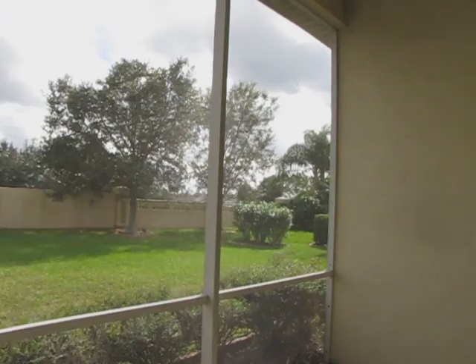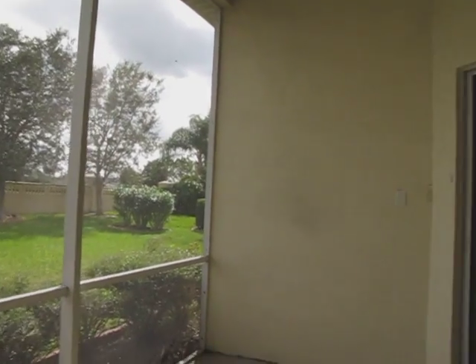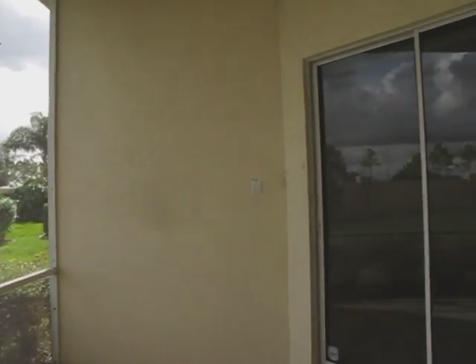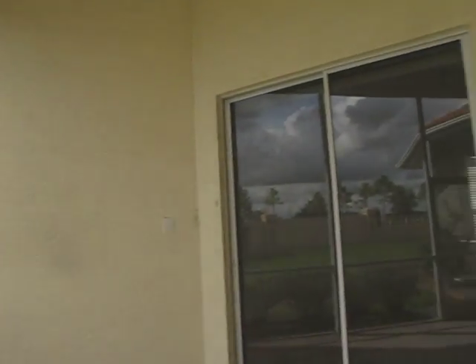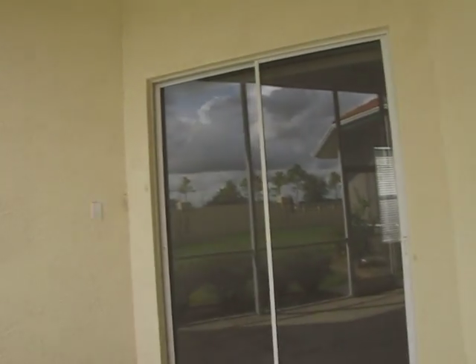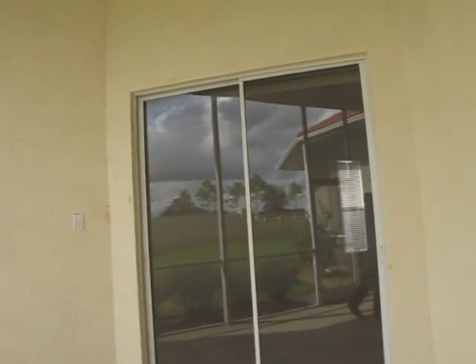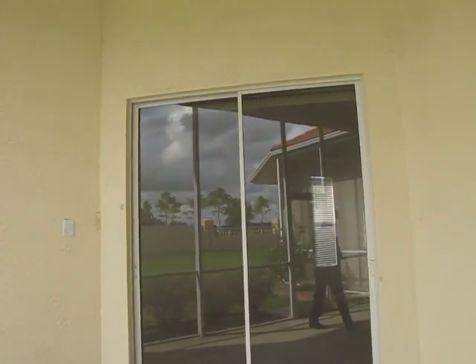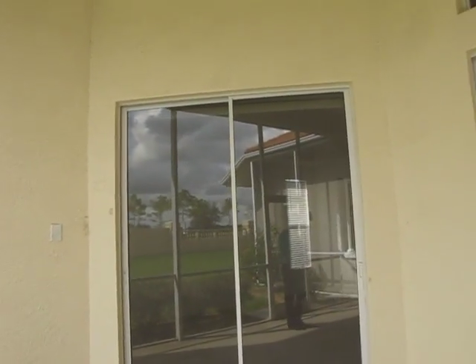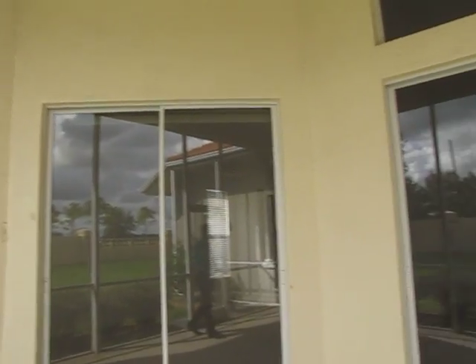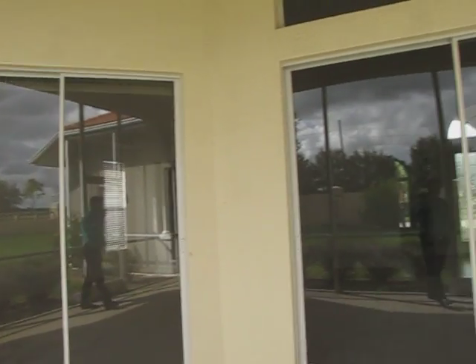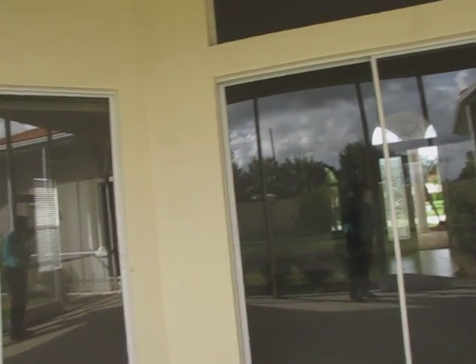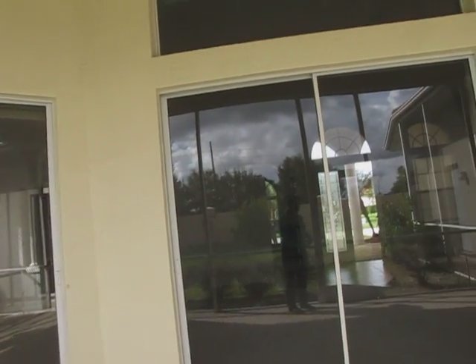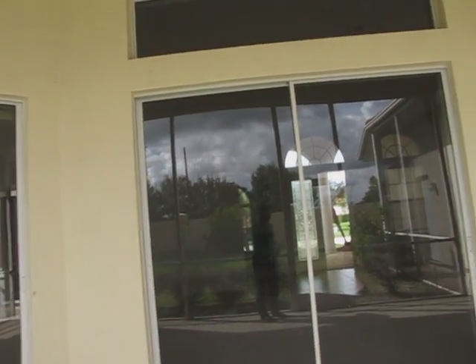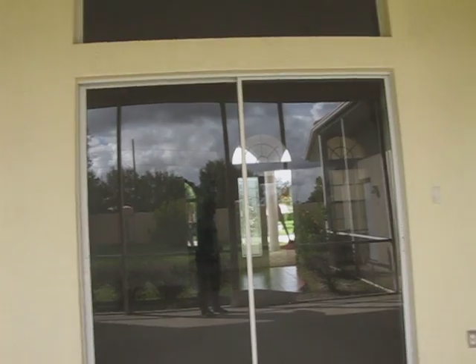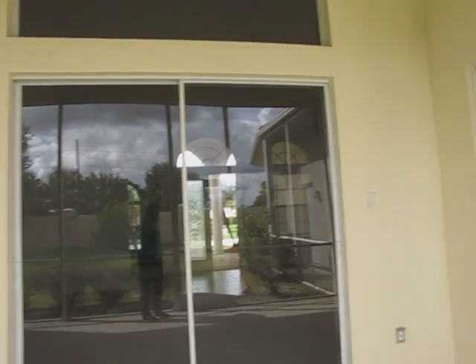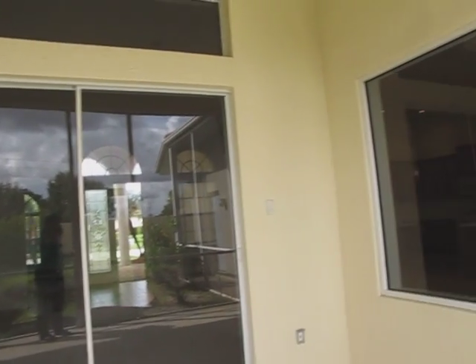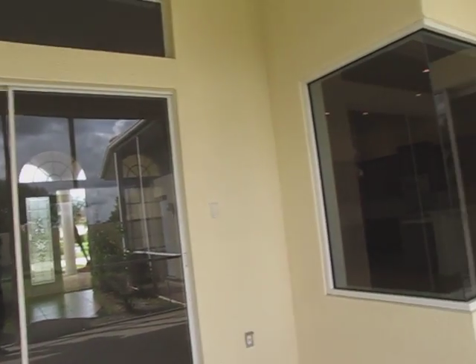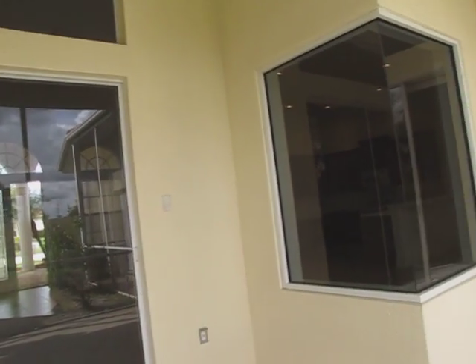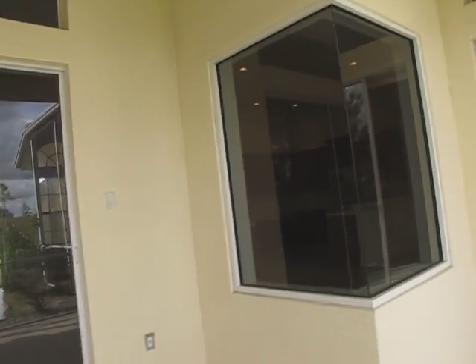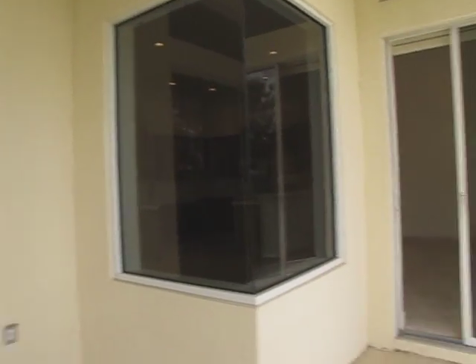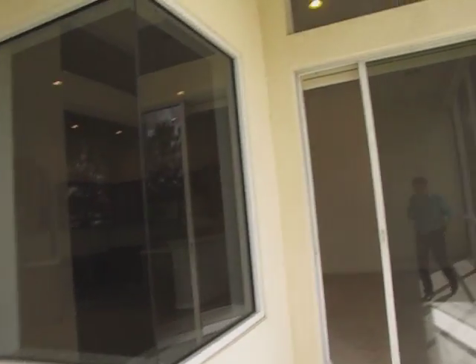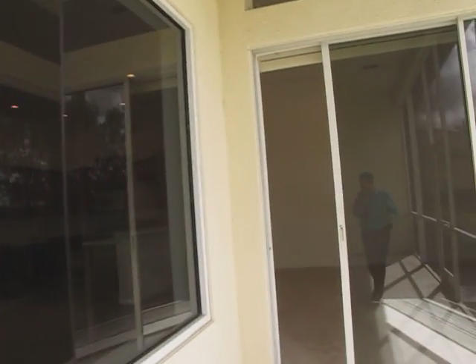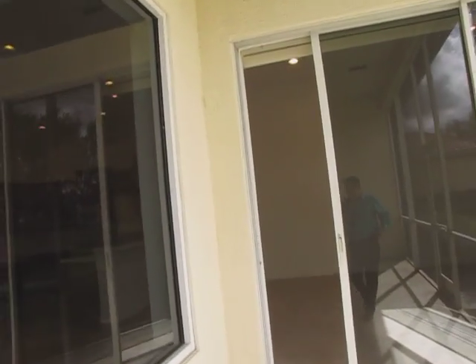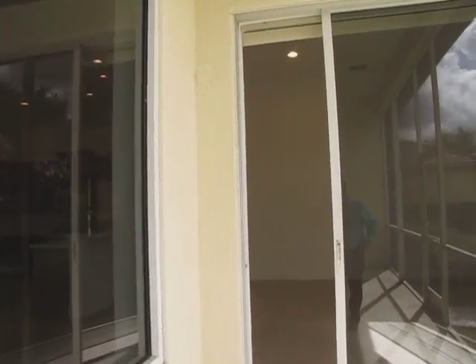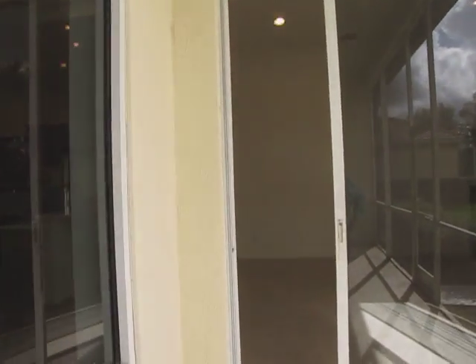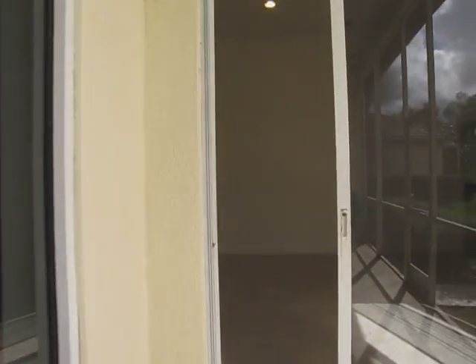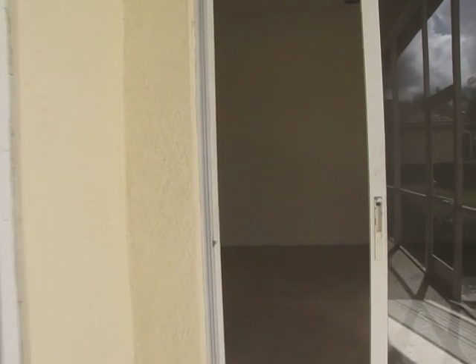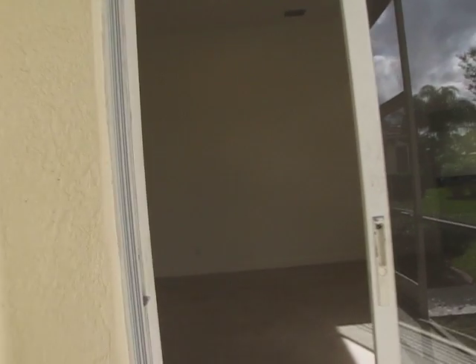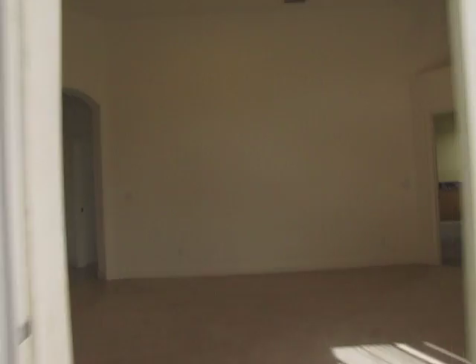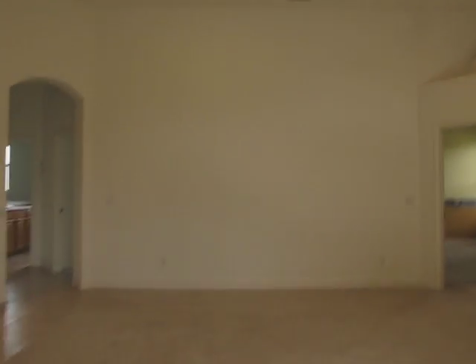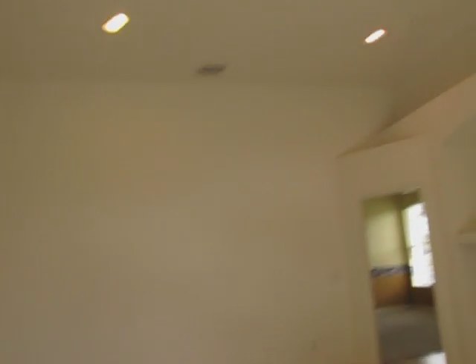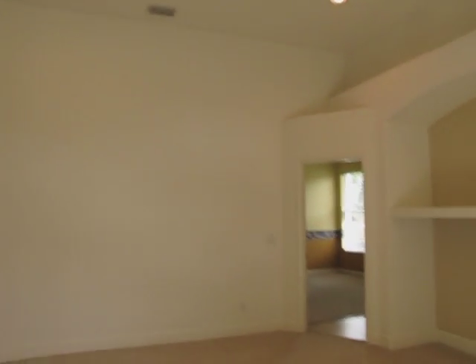The house needs to be pressure cleaned. I don't see any significant damage to it. It just needs to be cleaned.